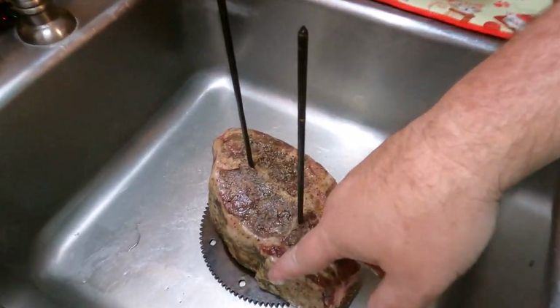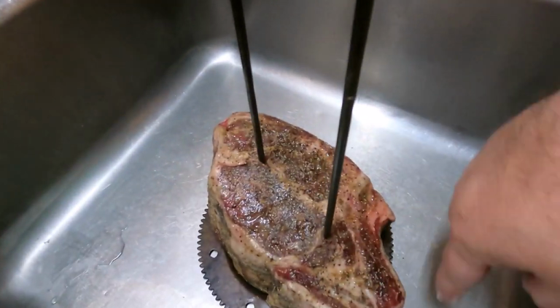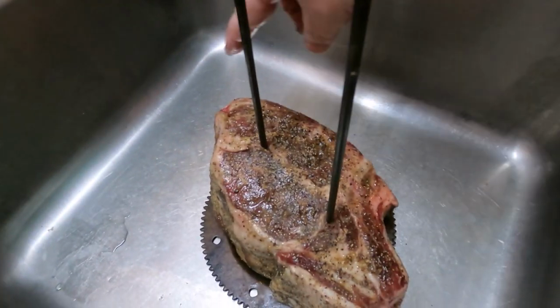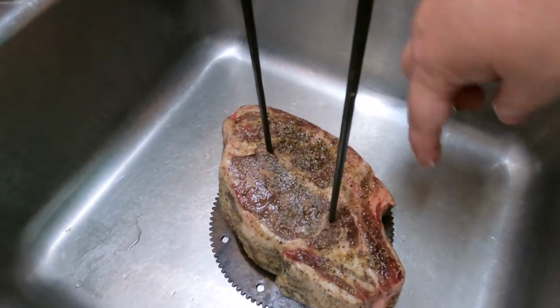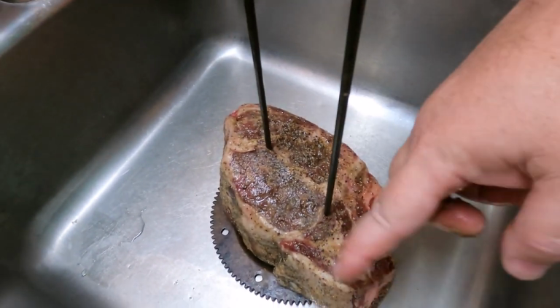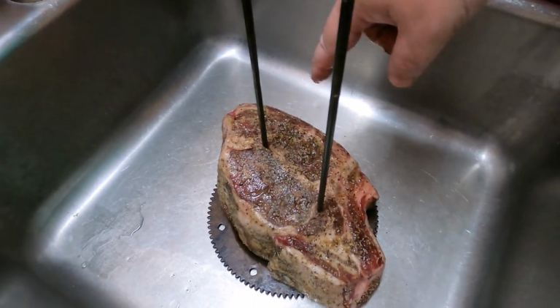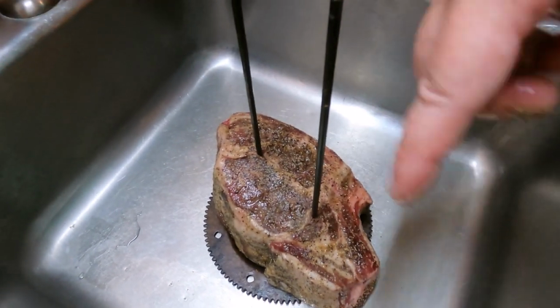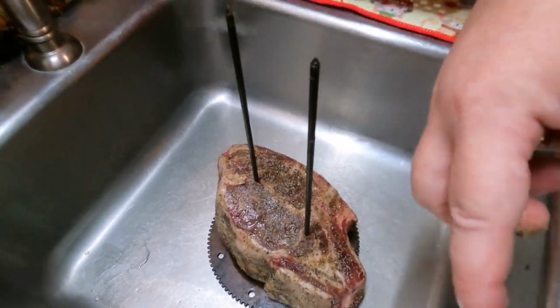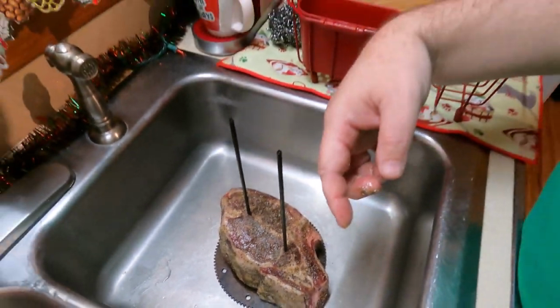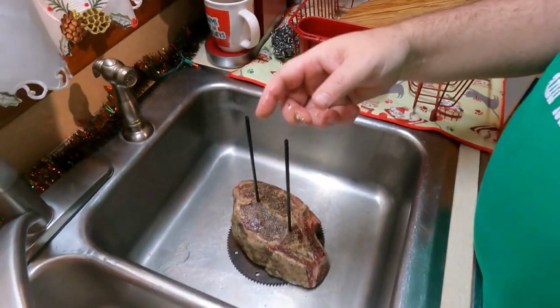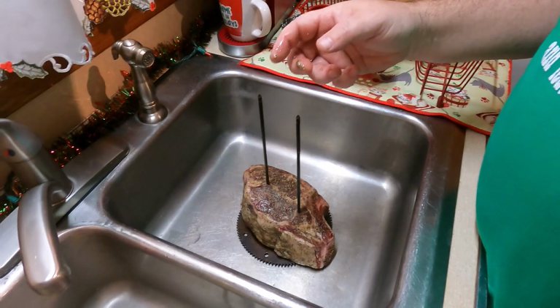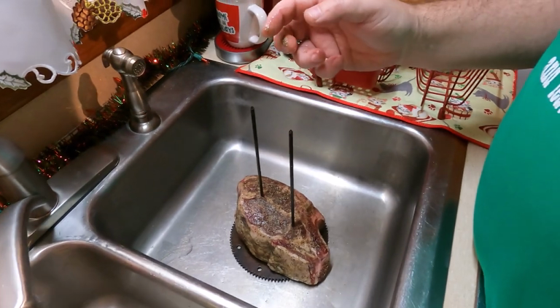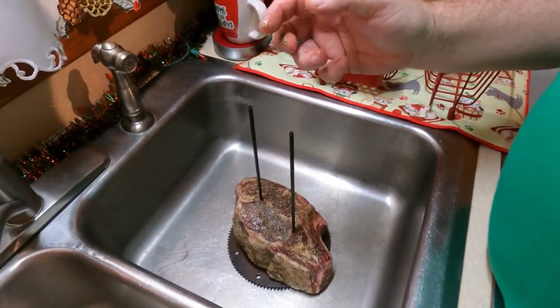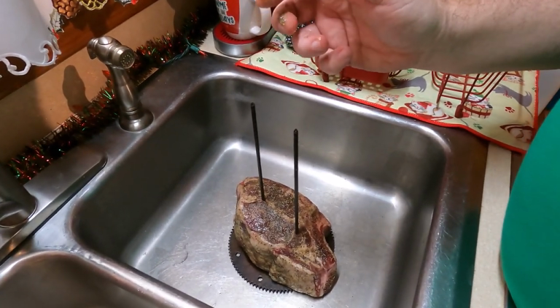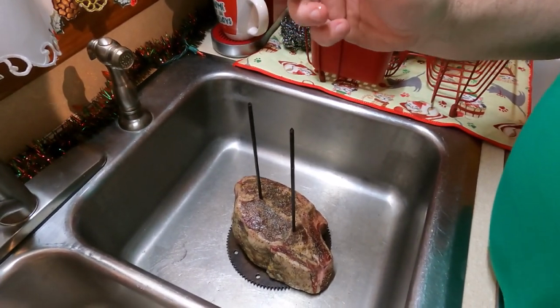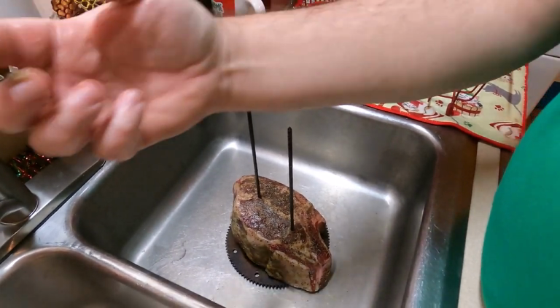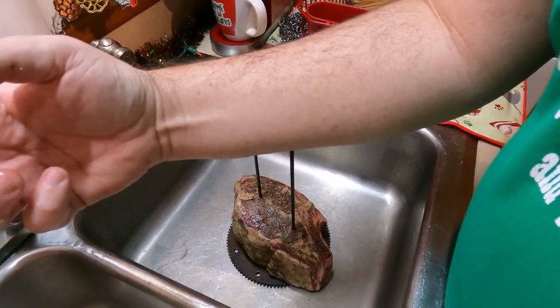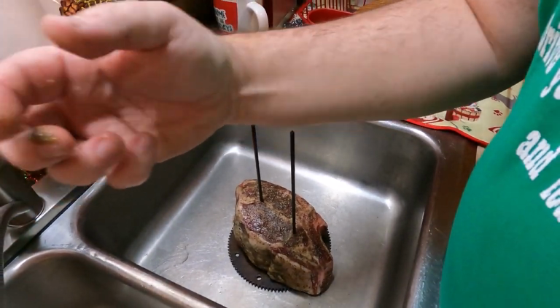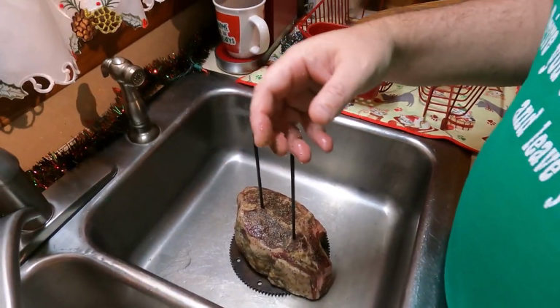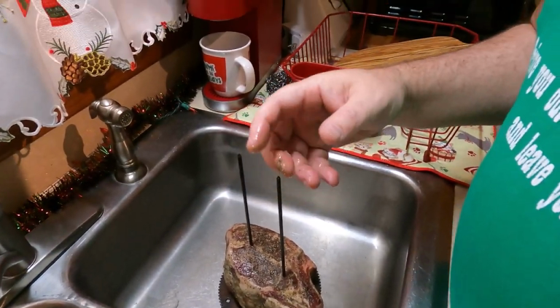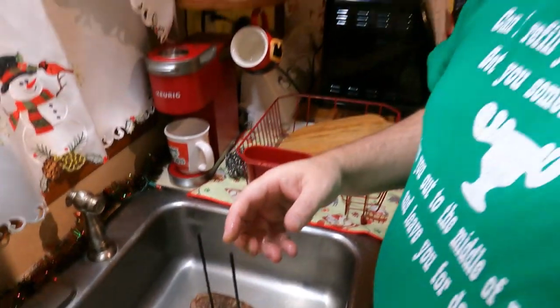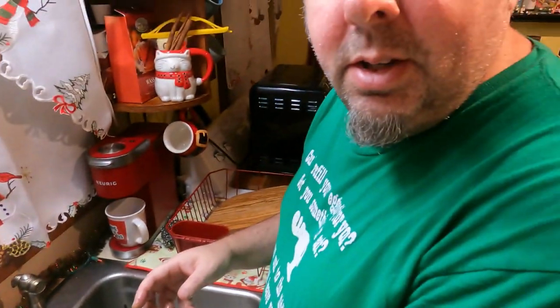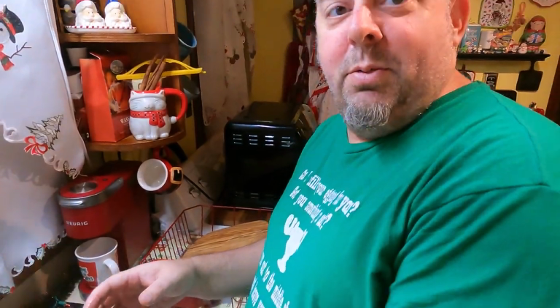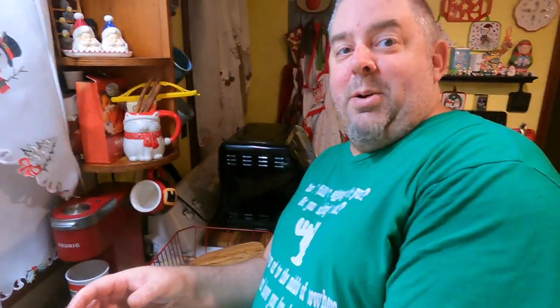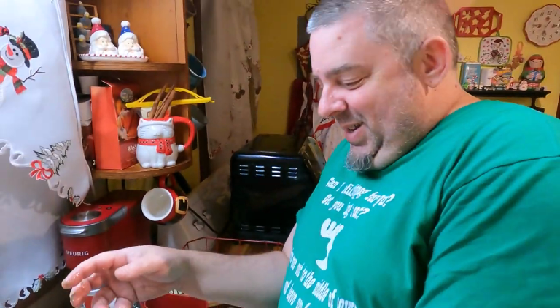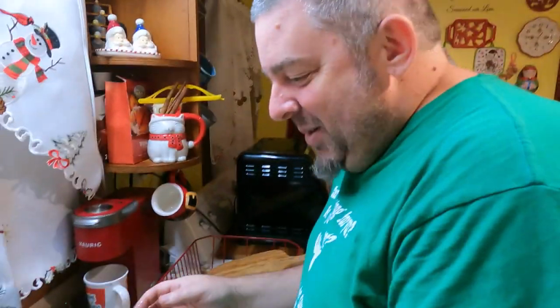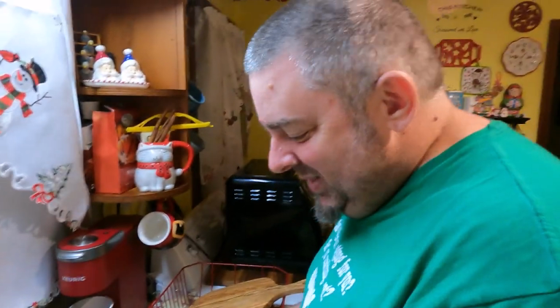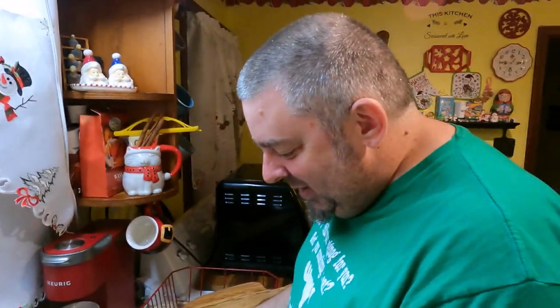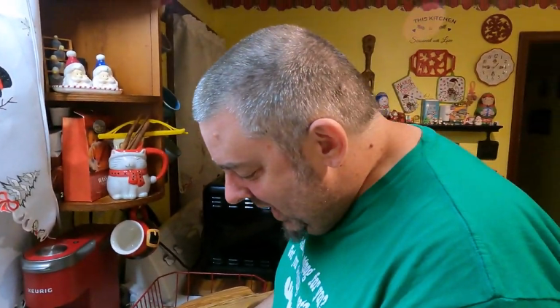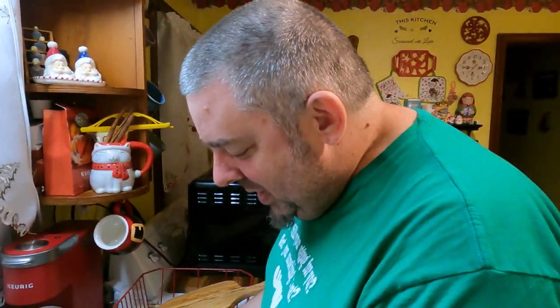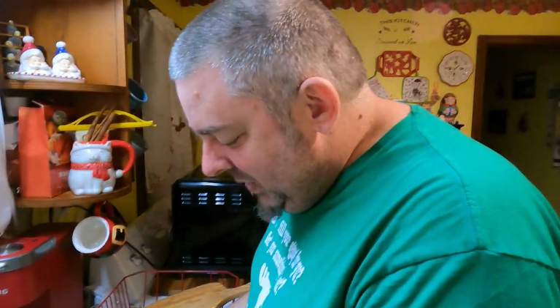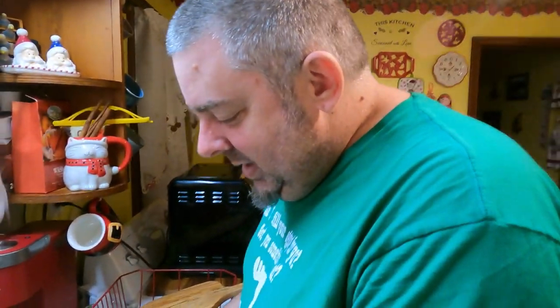I'm gonna come back and tie it tight because, like Sherry said, we don't want it flailing around. Cut me some string and I'll go ahead and tie it up.